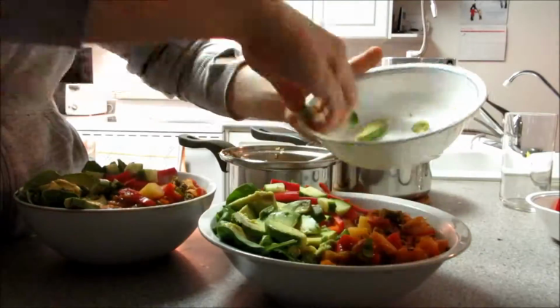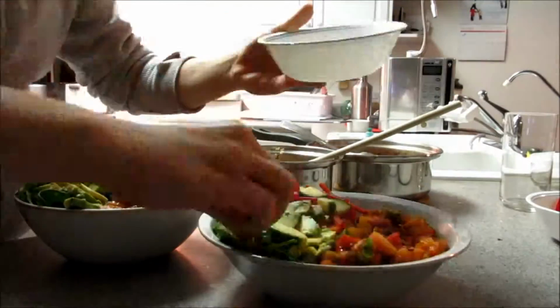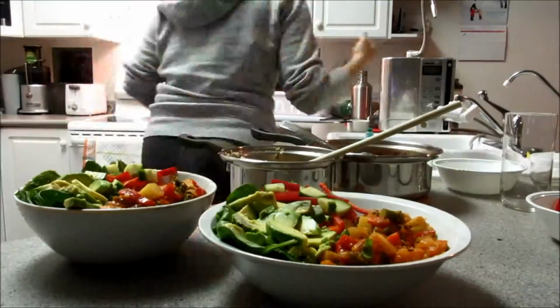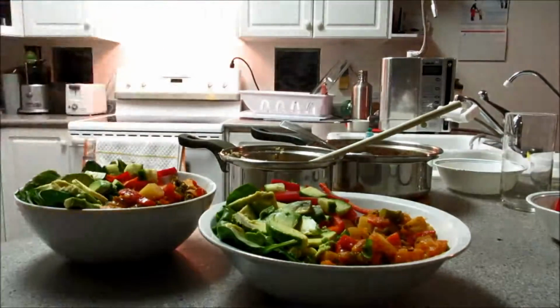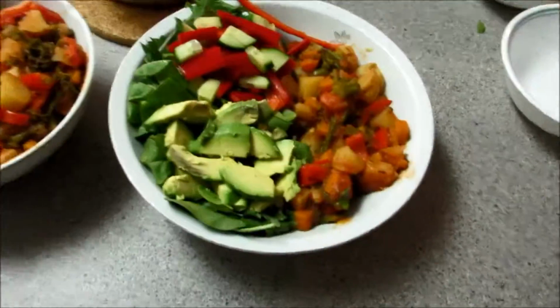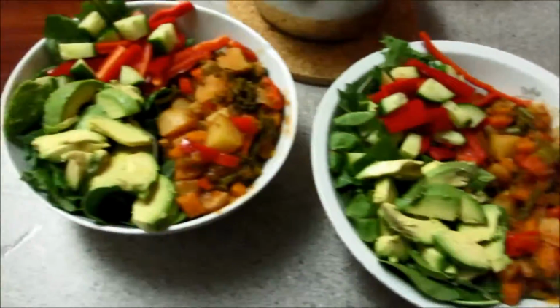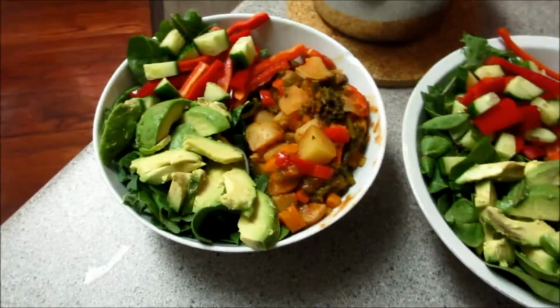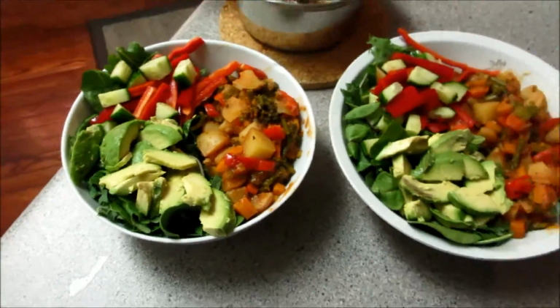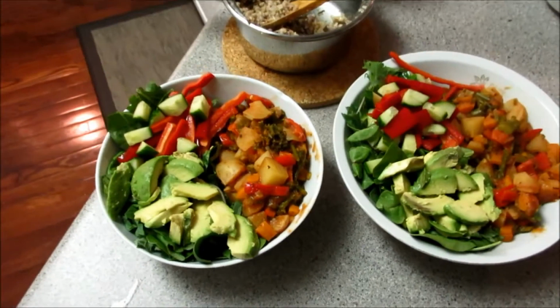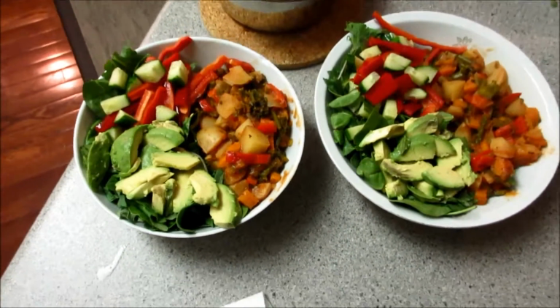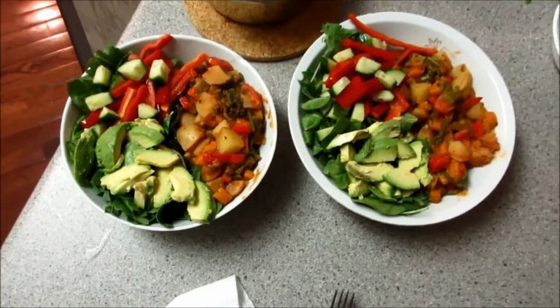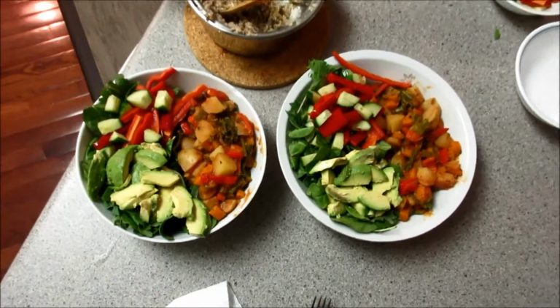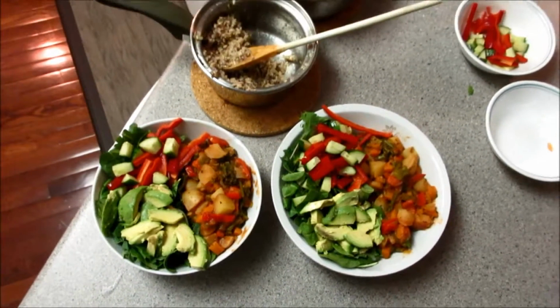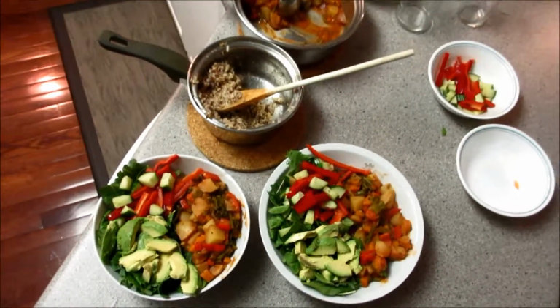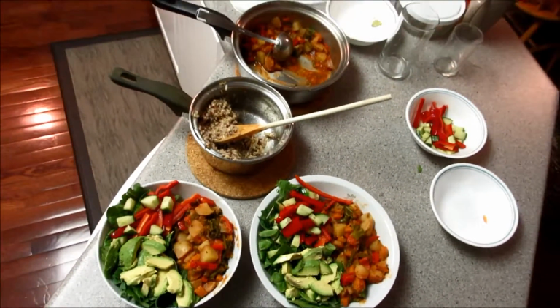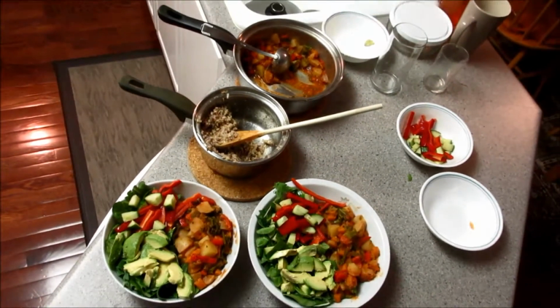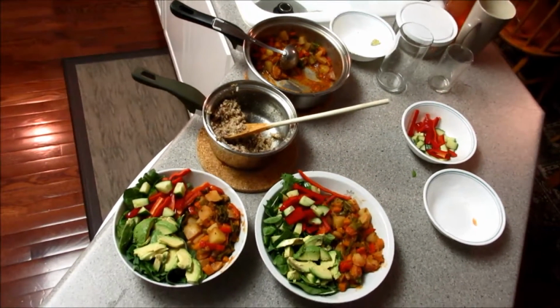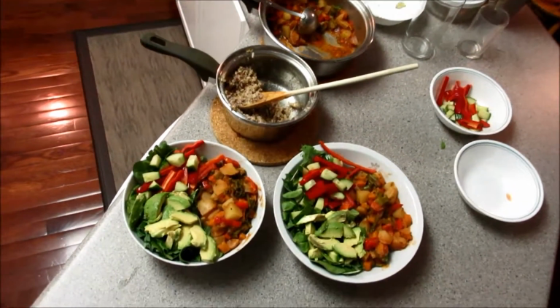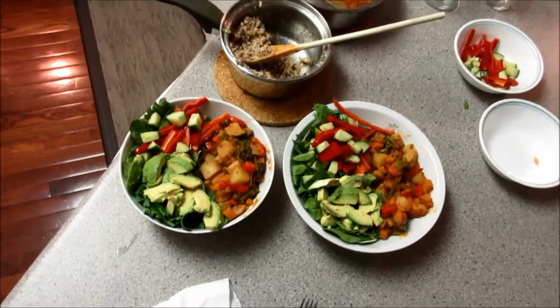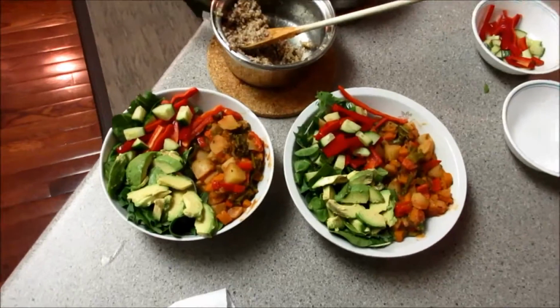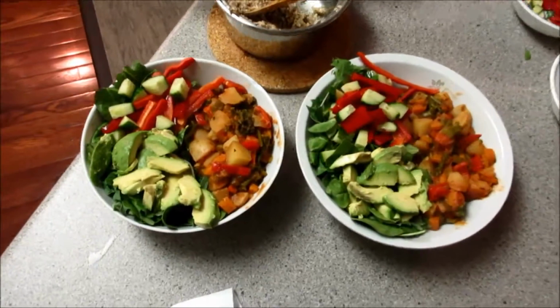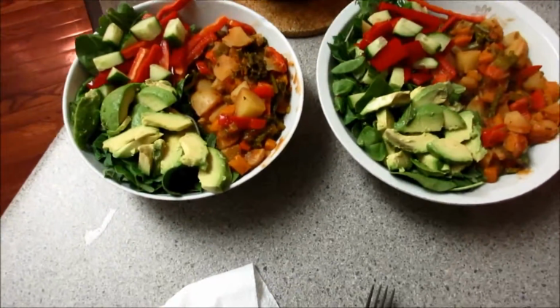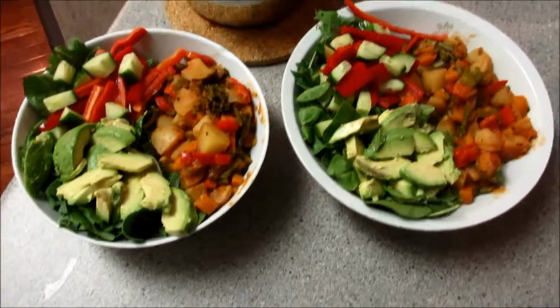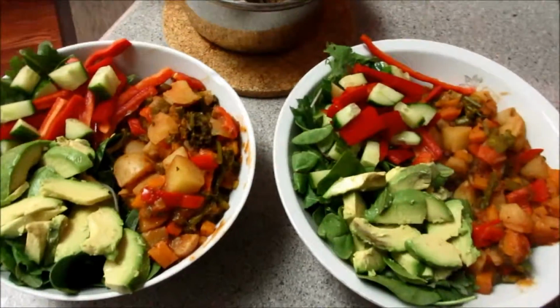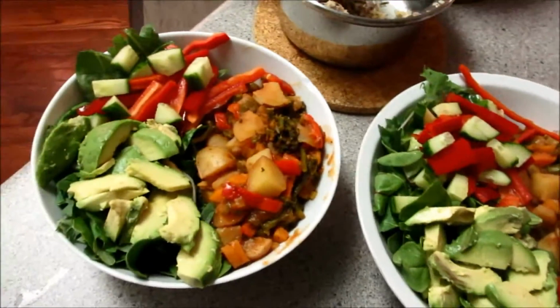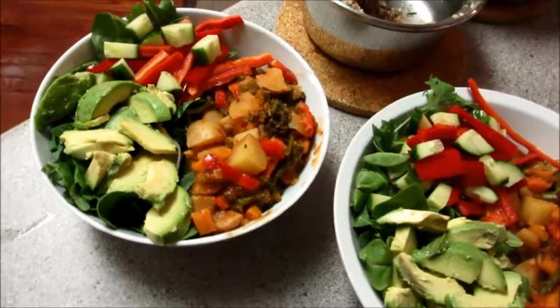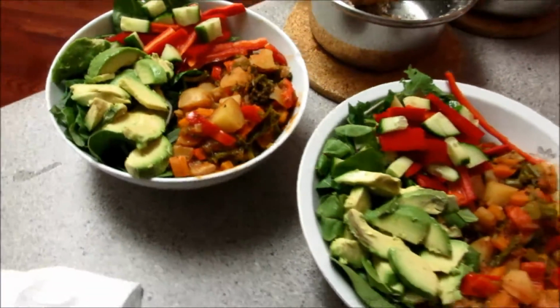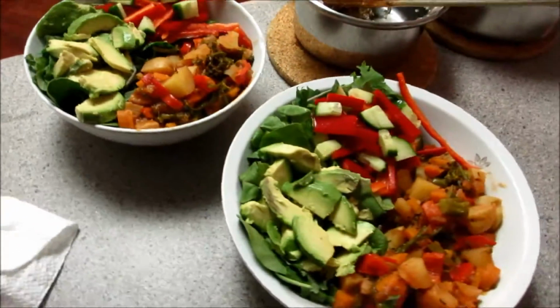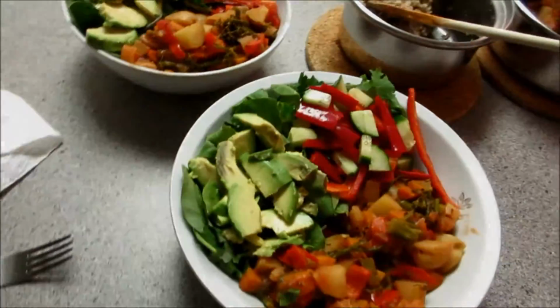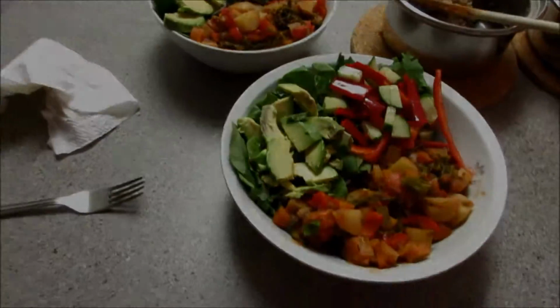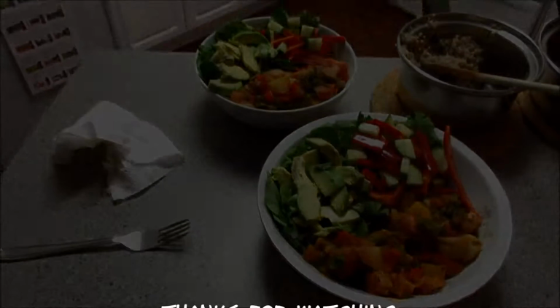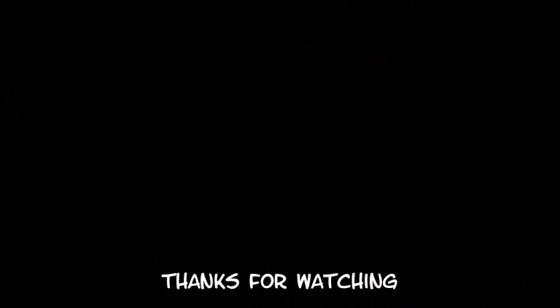Now I'm making that look all nice and pretty, and here it is — a big bowl of health. There was zero oils in making that. That whole thing is probably about maybe 500 calories, and it's just got everything you need.